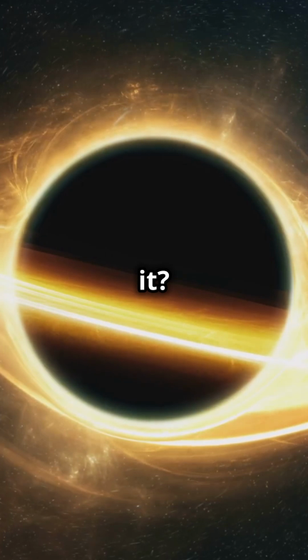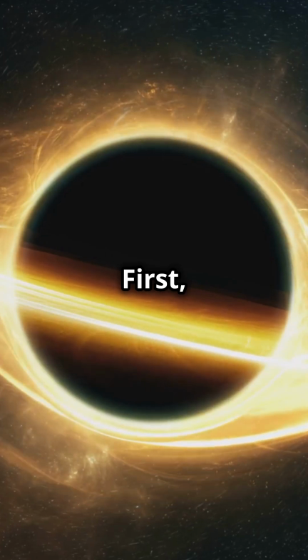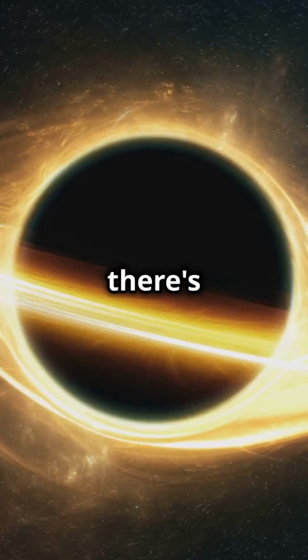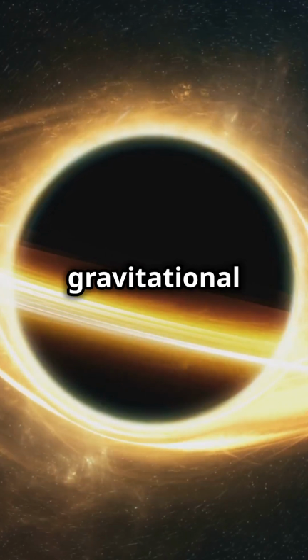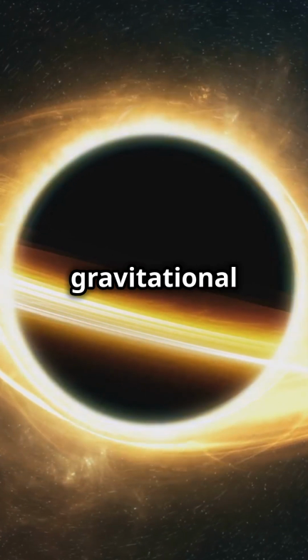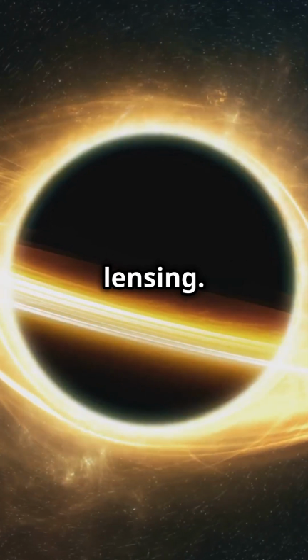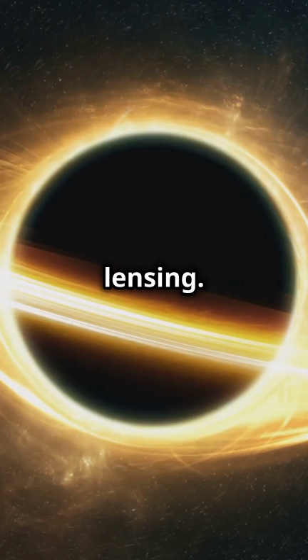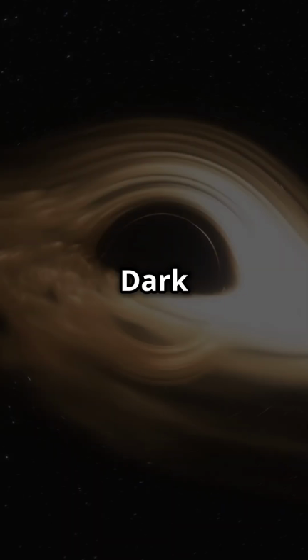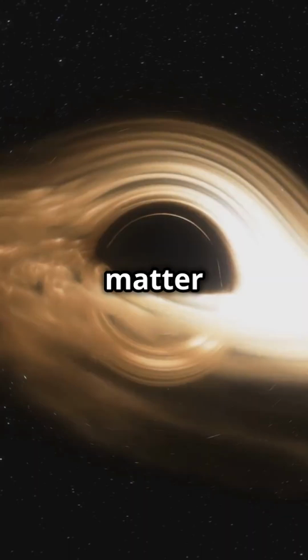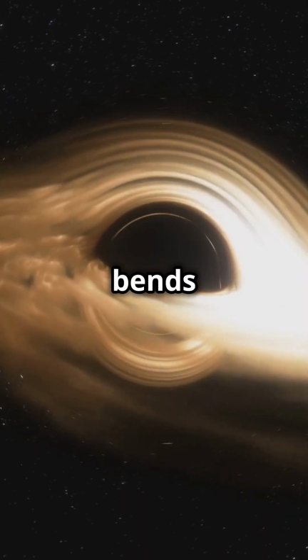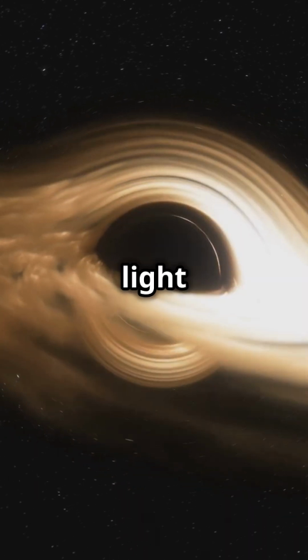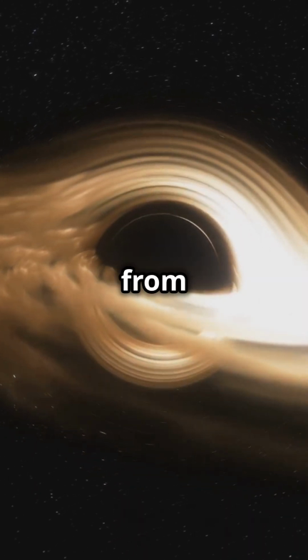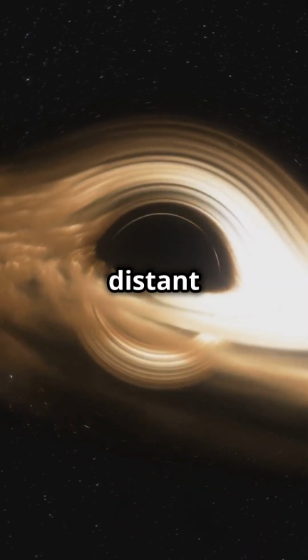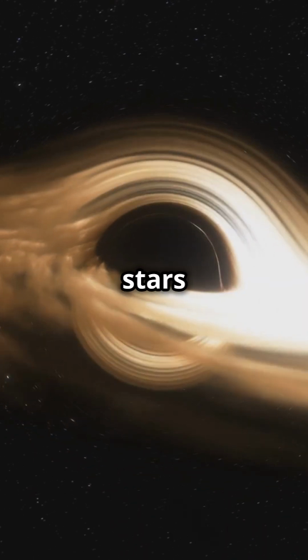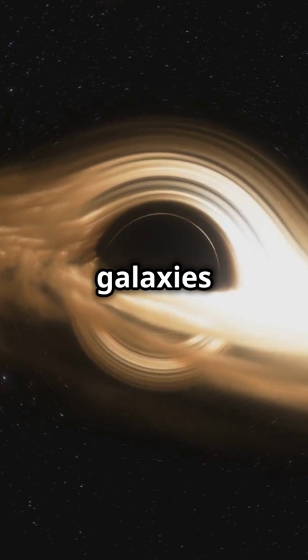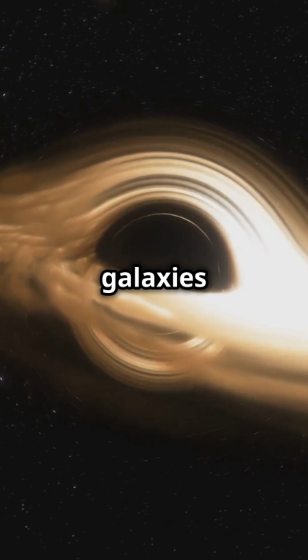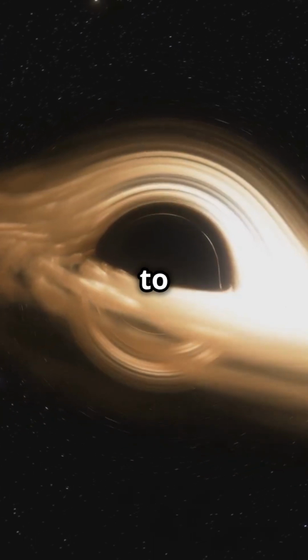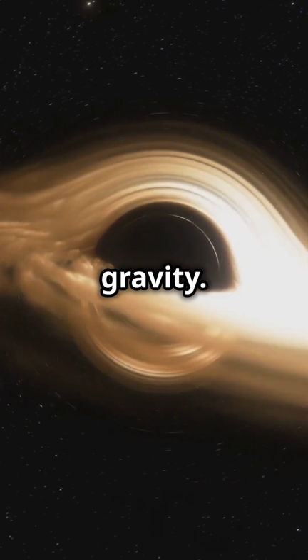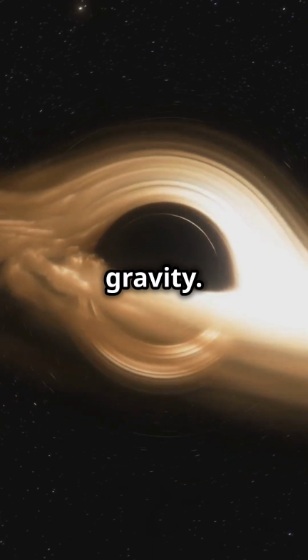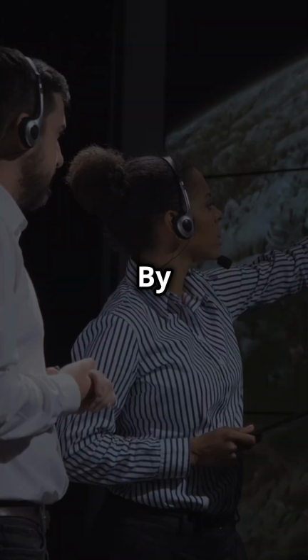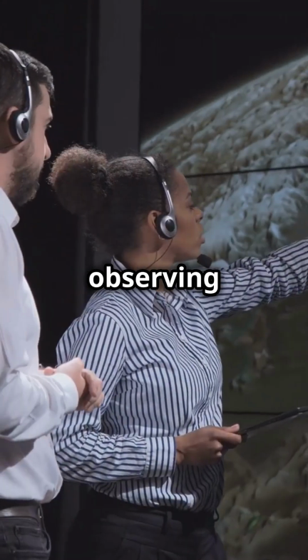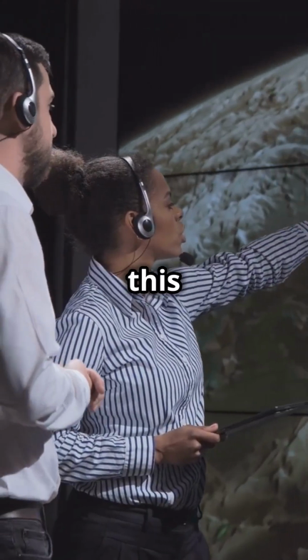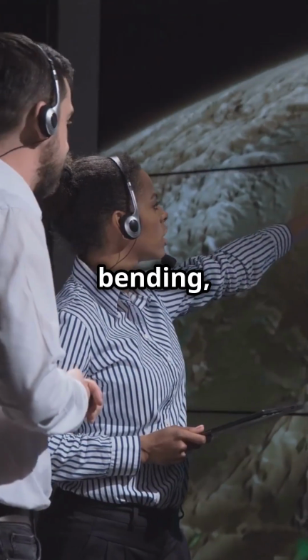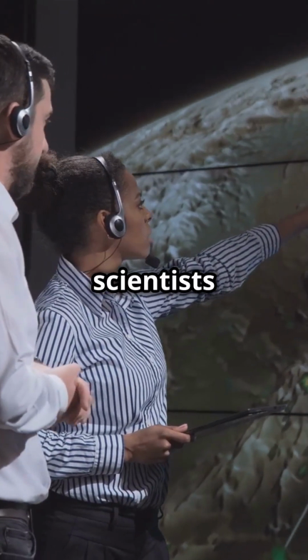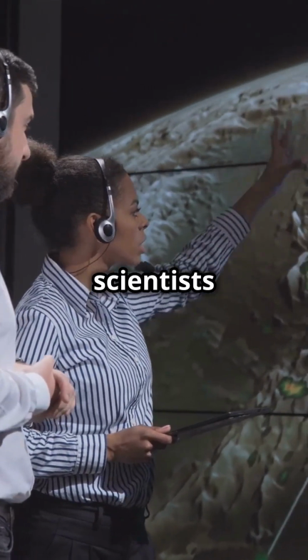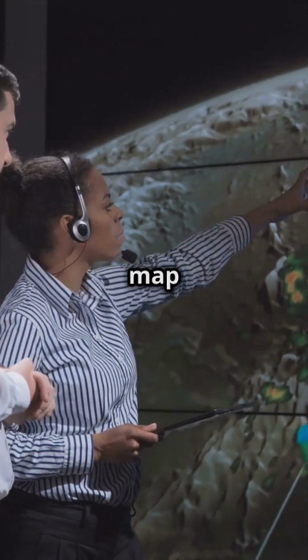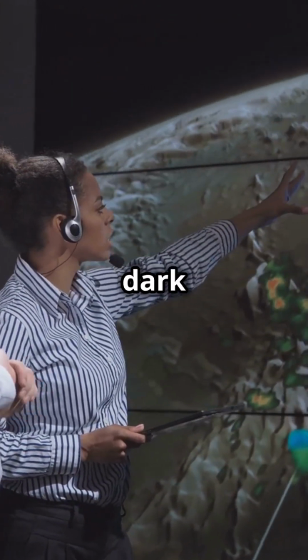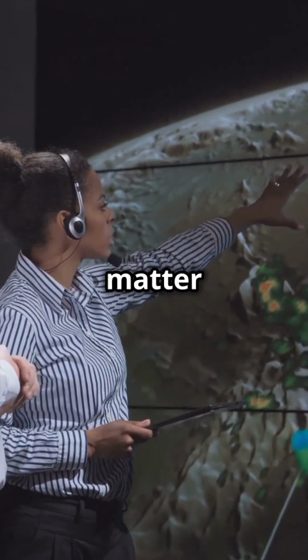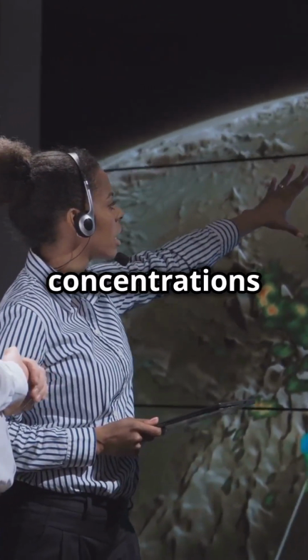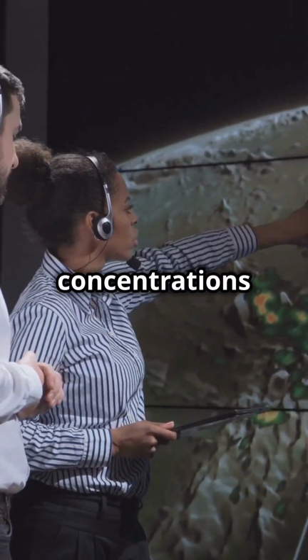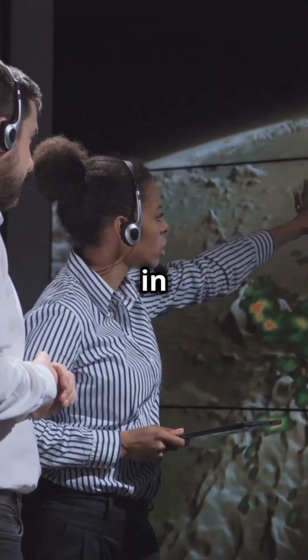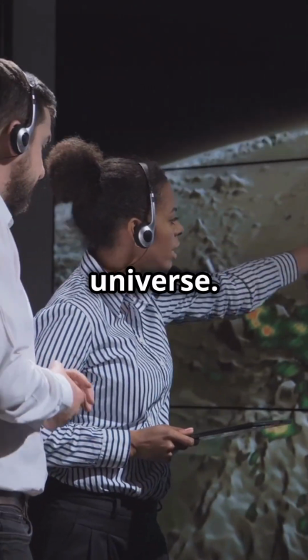First, there's gravitational lensing. Dark matter bends light from distant stars and galaxies due to its gravity. By observing this bending, scientists can map dark matter concentrations in the universe.